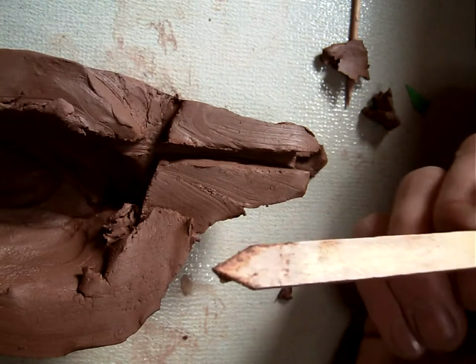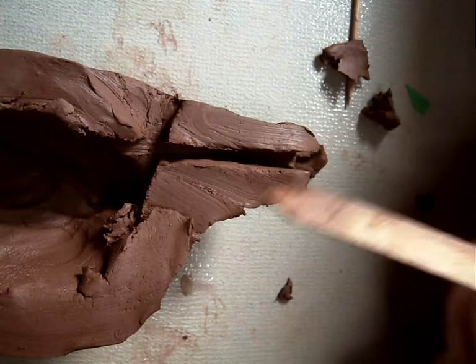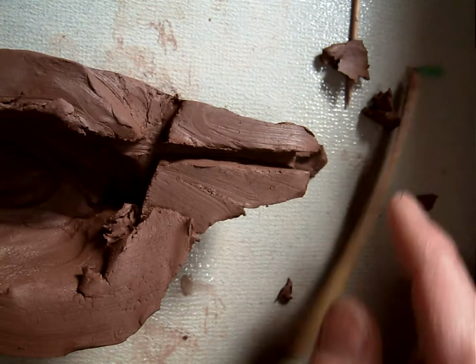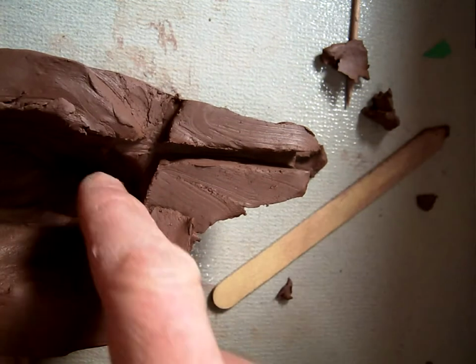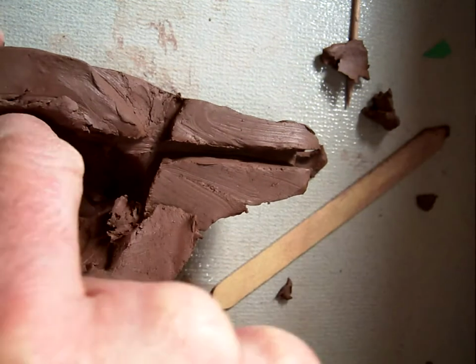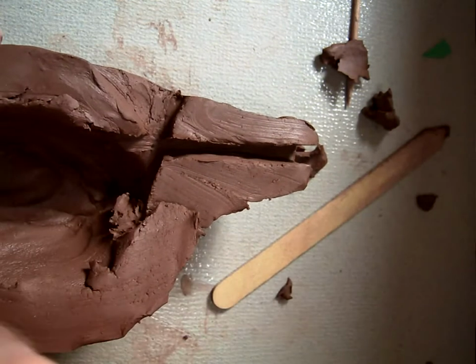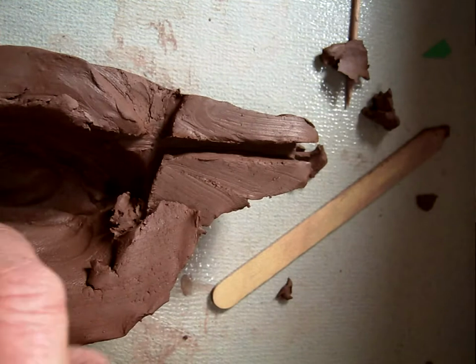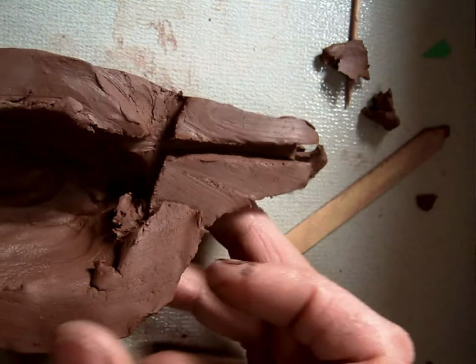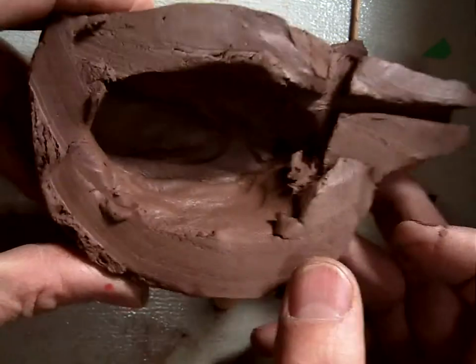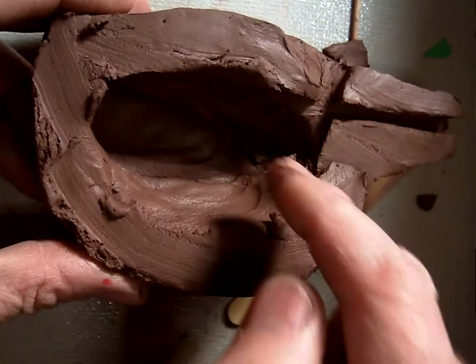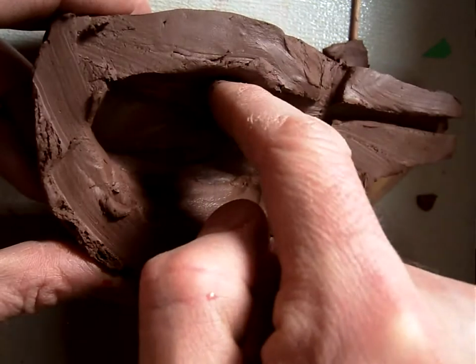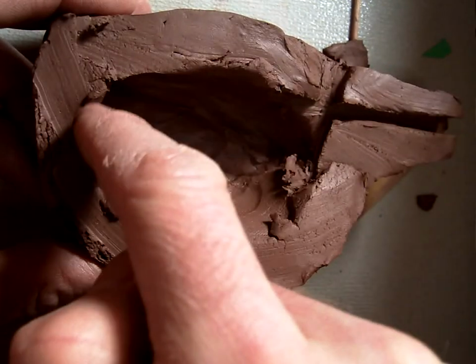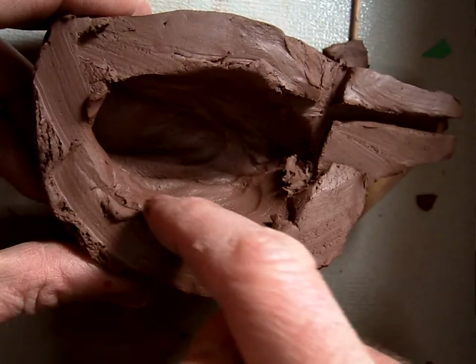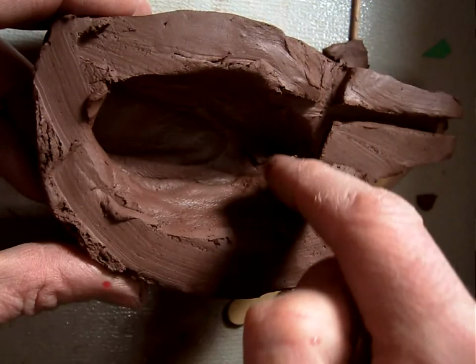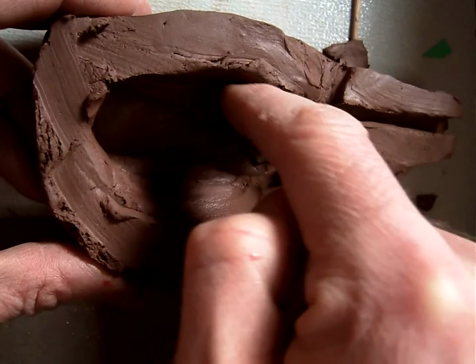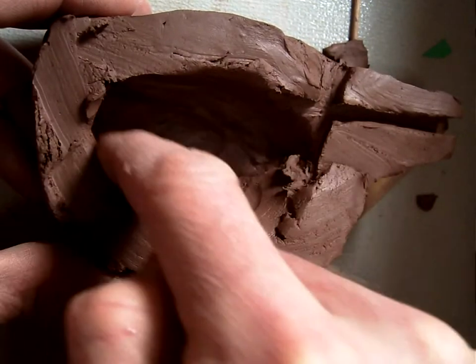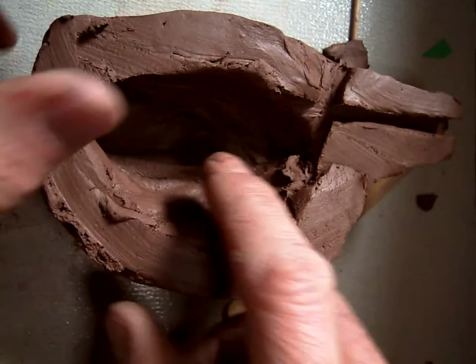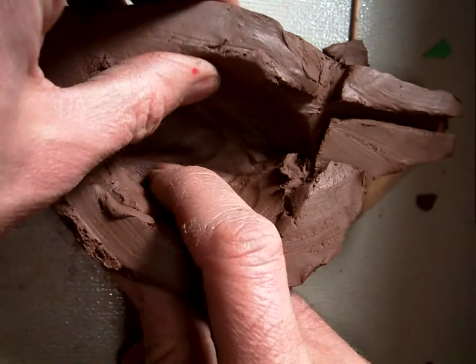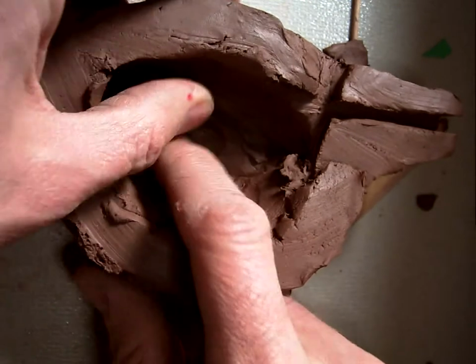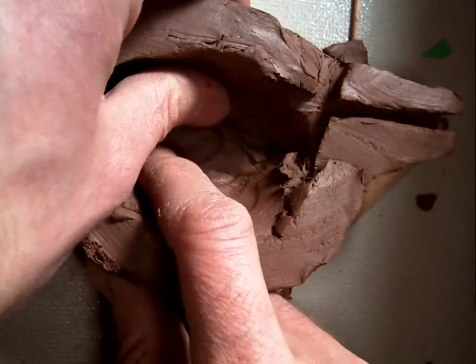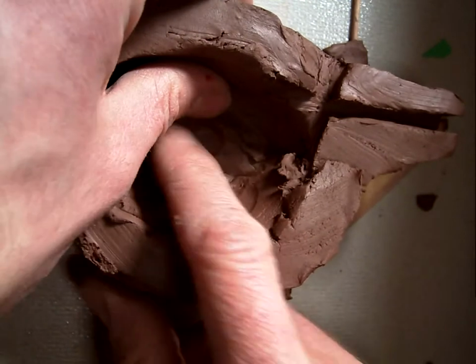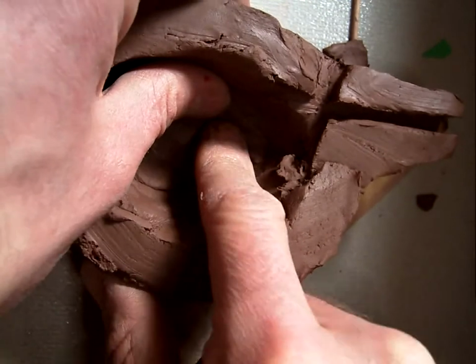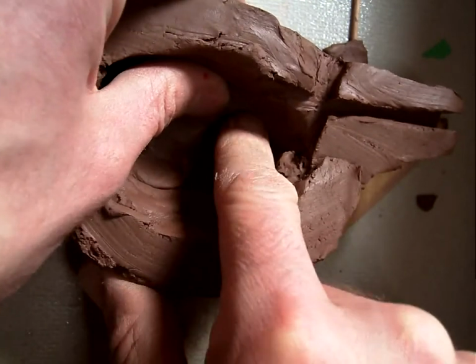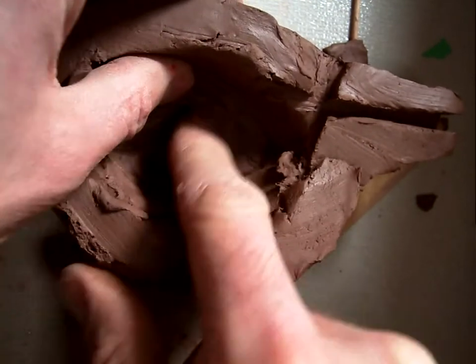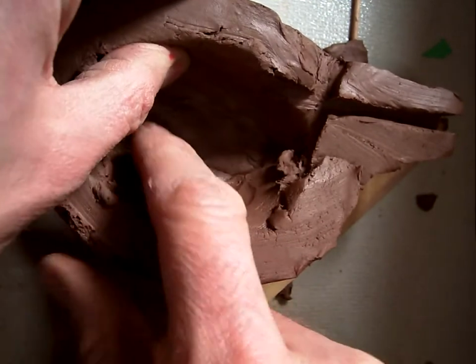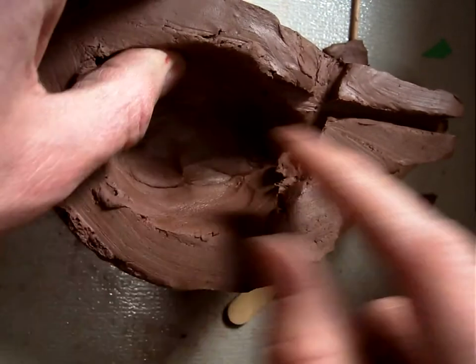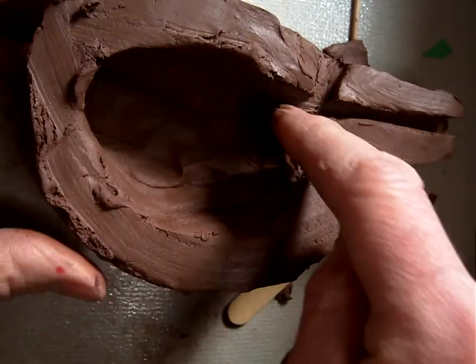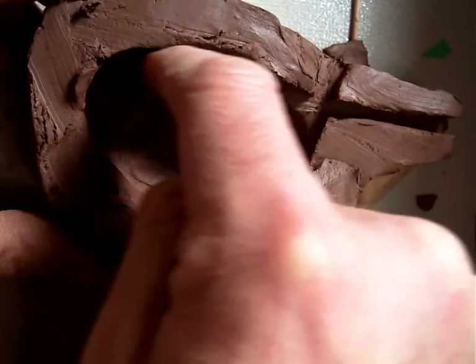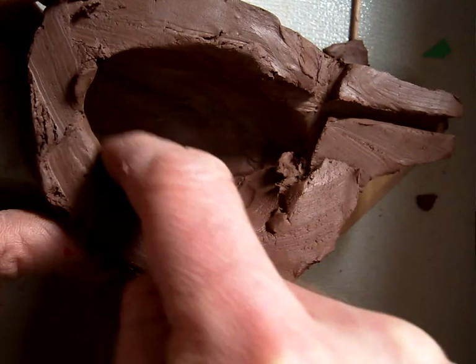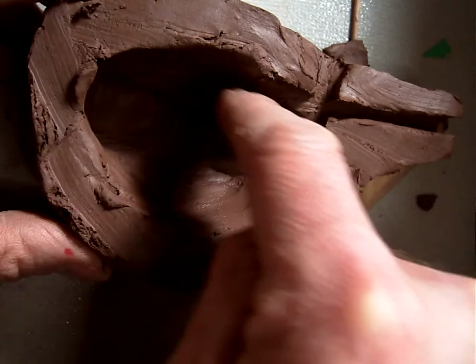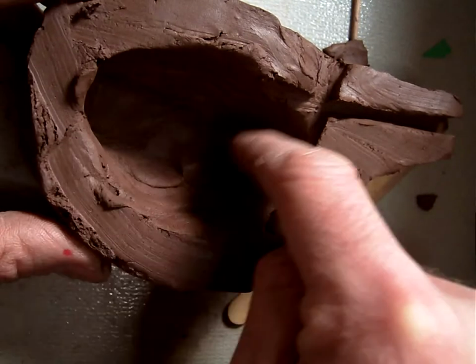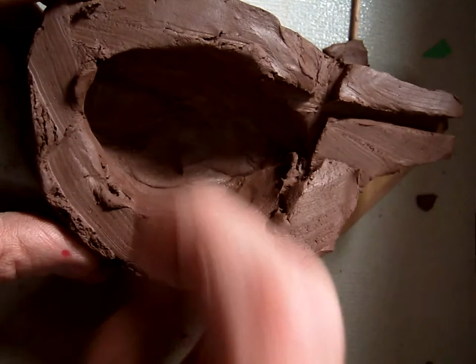Other problems: if your hole — like the whole piece of your whistle here — is too small or too squished, you won't be able to get any sound out of it because there's not enough room for the air to travel around inside.